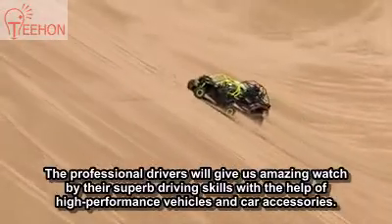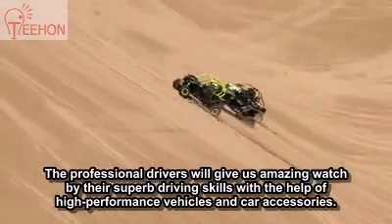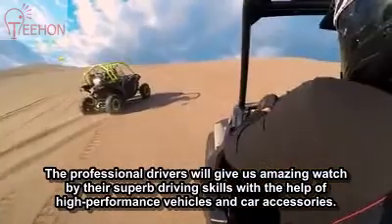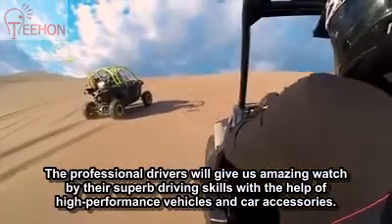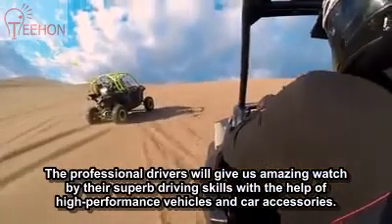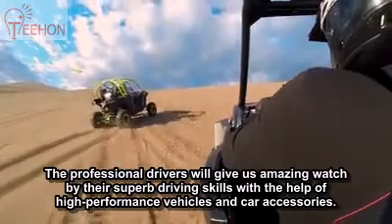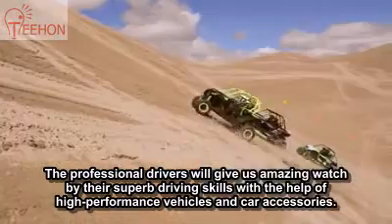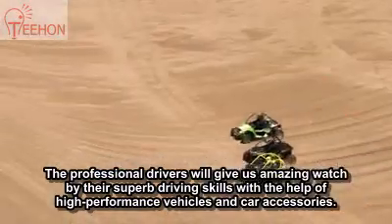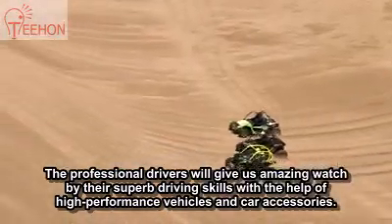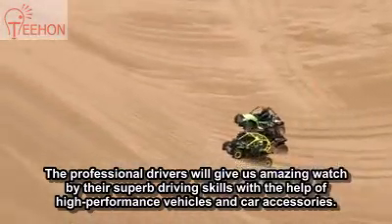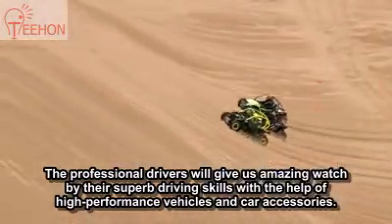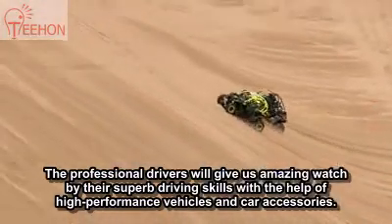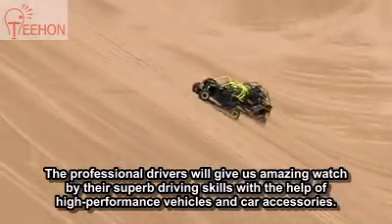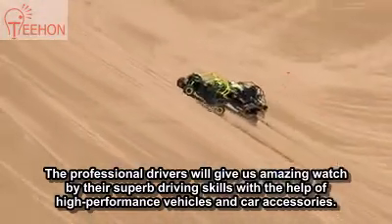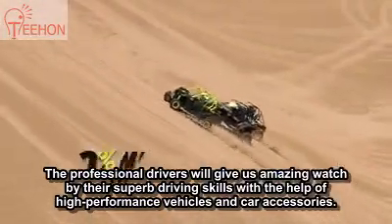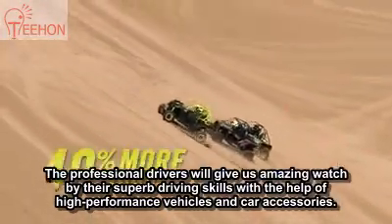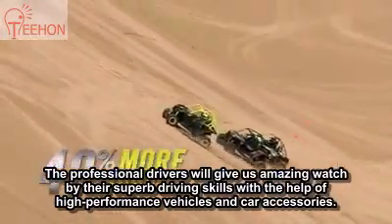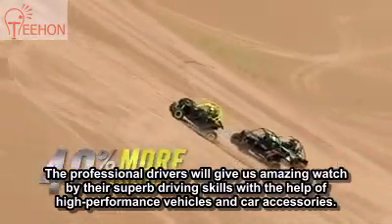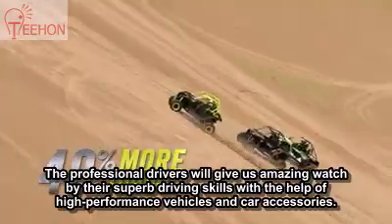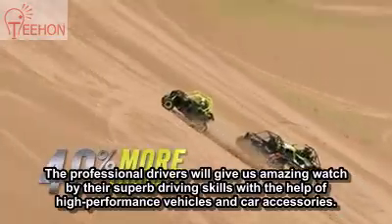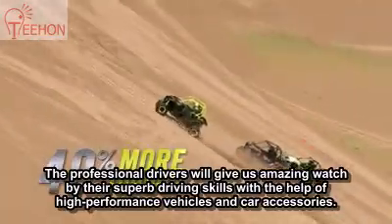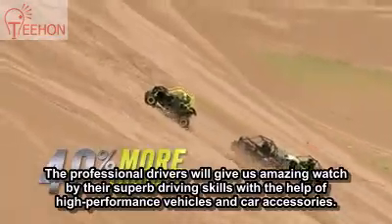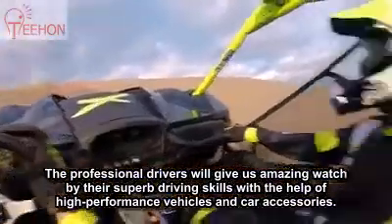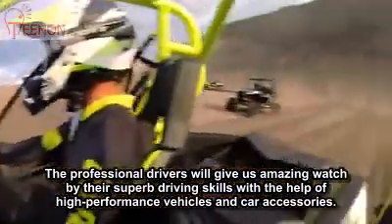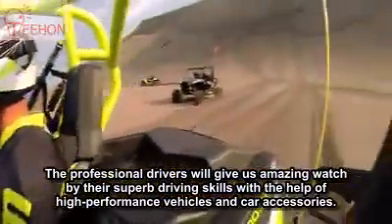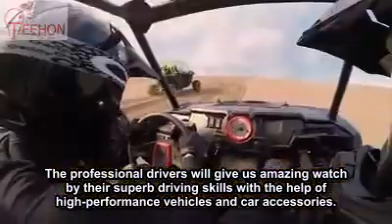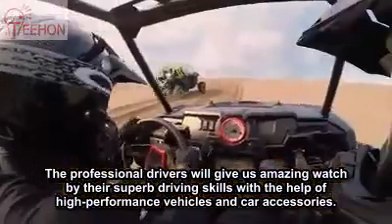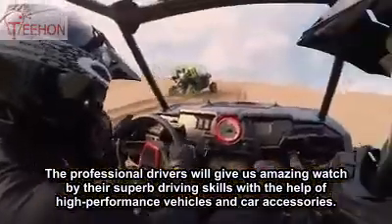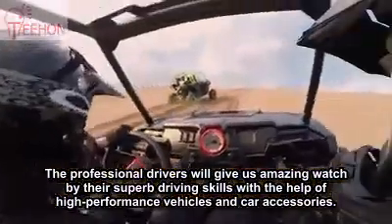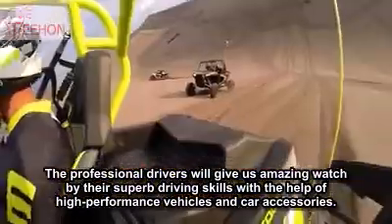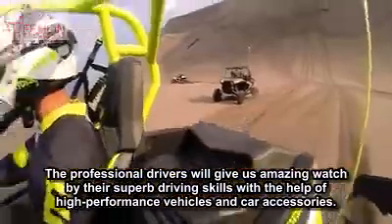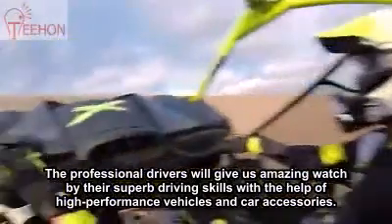In the dunes, there's no room for weakness. With its intense combination of industry-leading power and almost 40% more torque than the closest competitor, the Maverick will keep pulling while the competition is running out of steam.